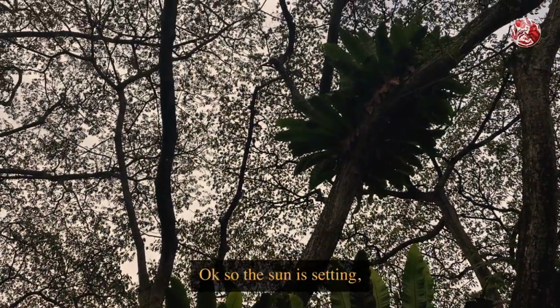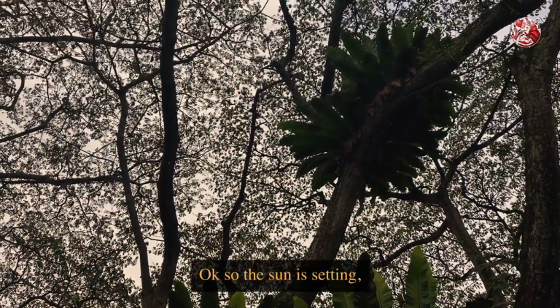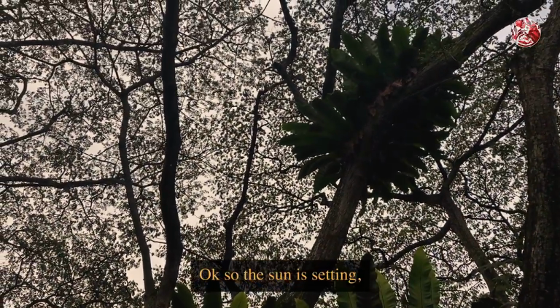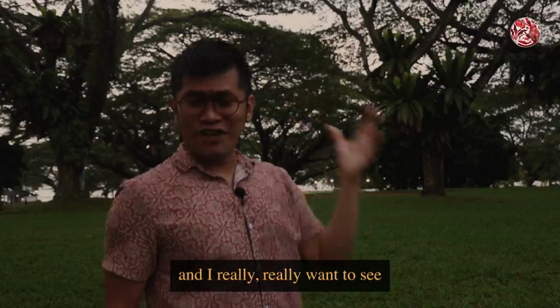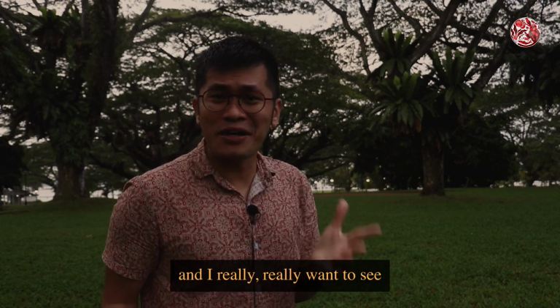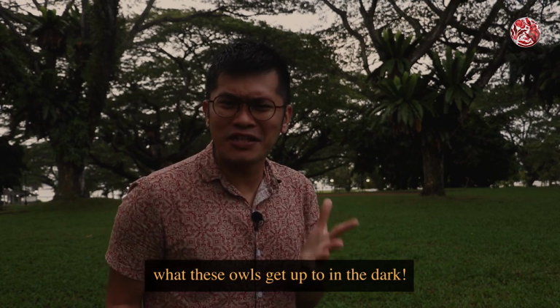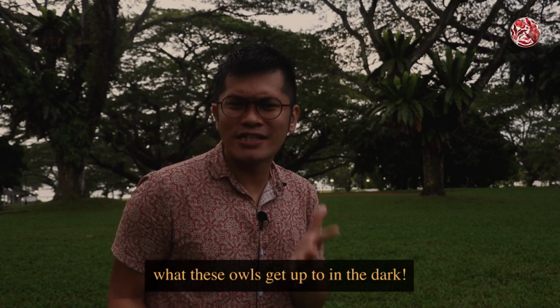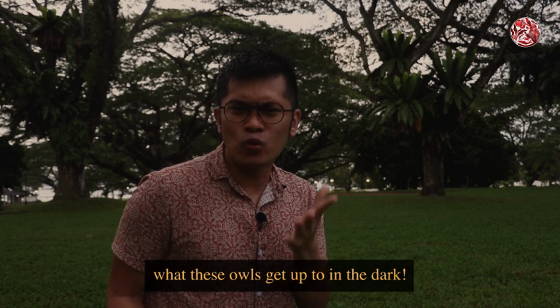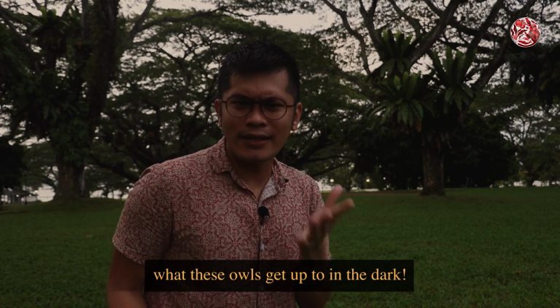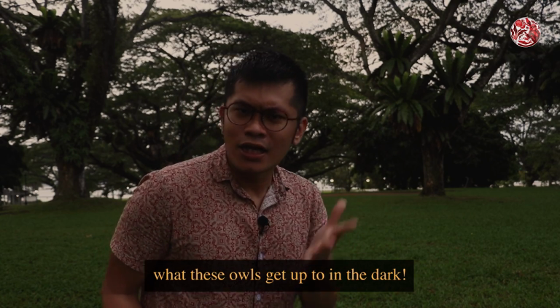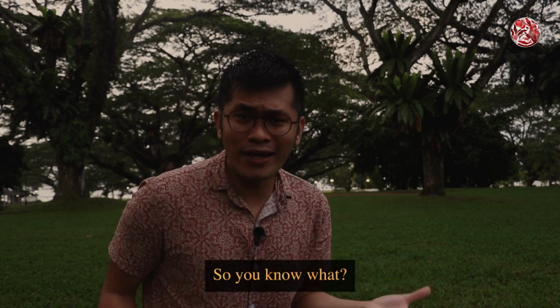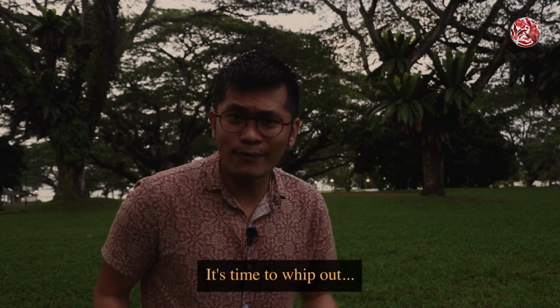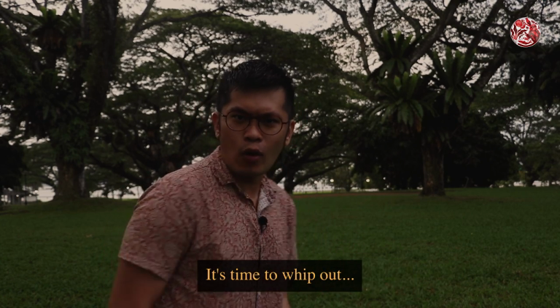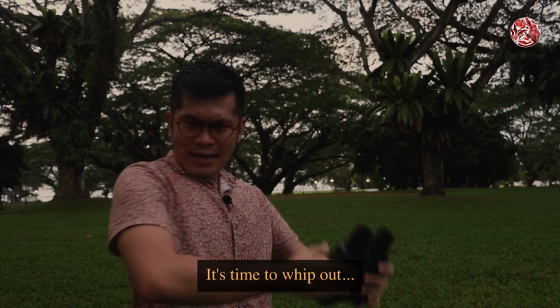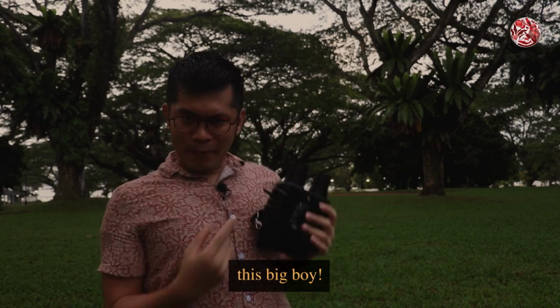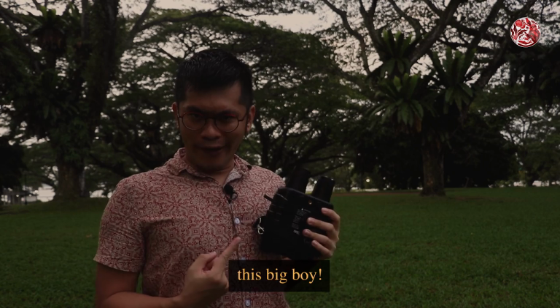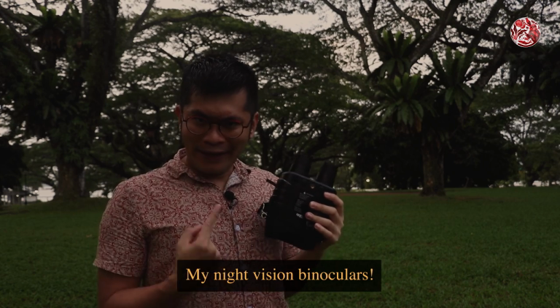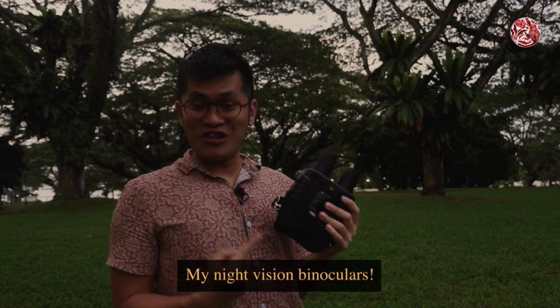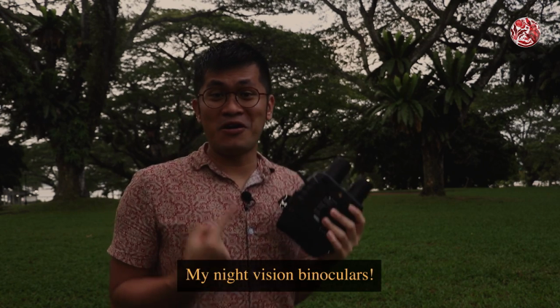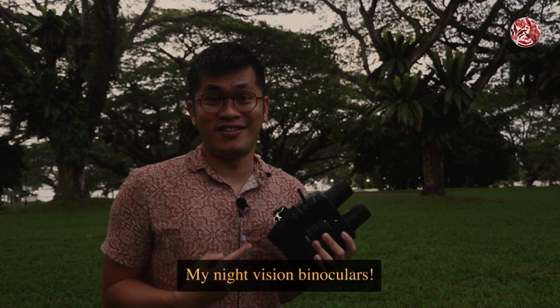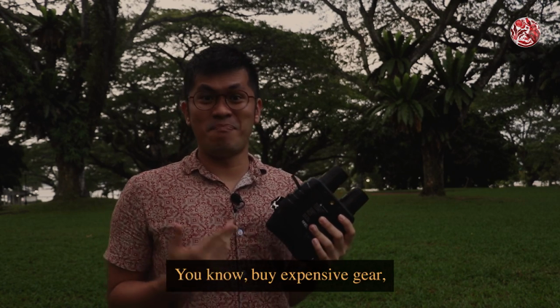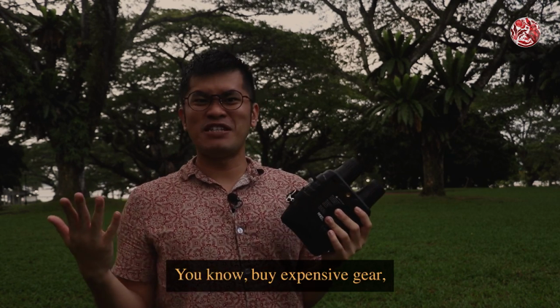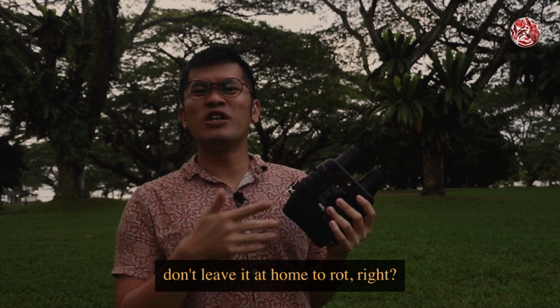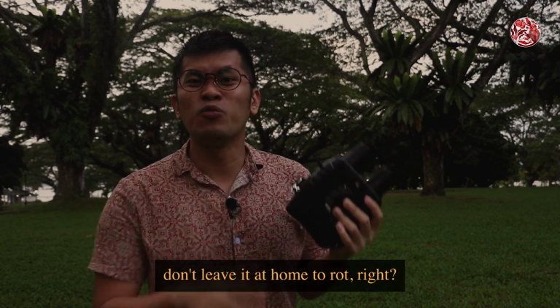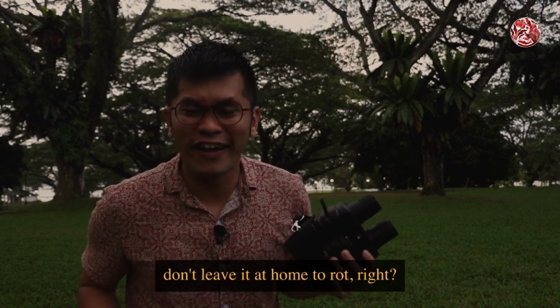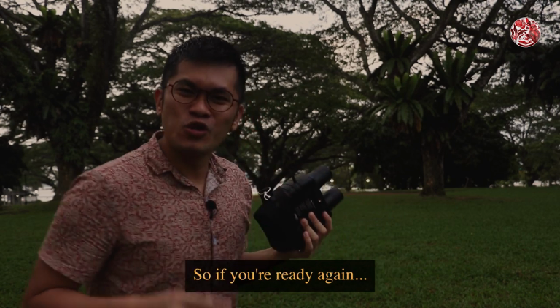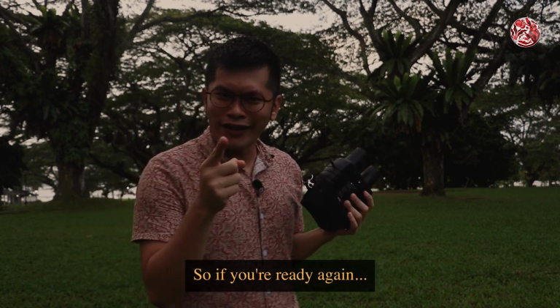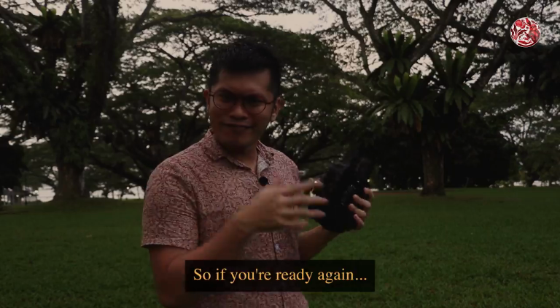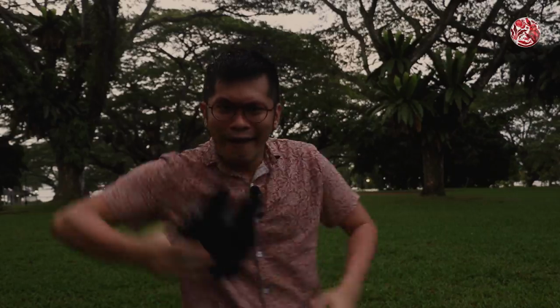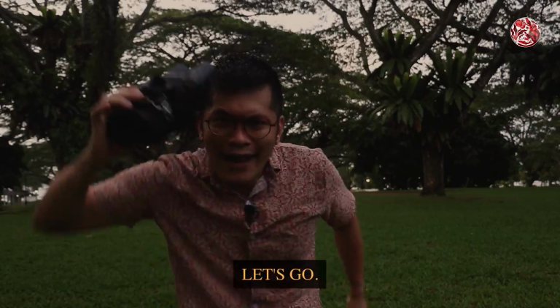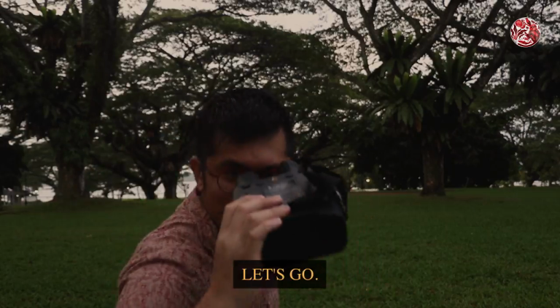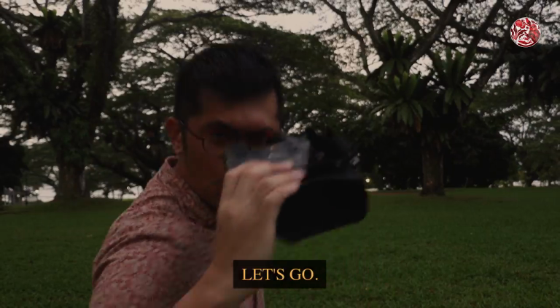The sun is setting and I really want to see what these owls get up to in the dark. So it's time to whip out this big boy — my night vision binoculars. Buy expensive gear, don't leave it at home to rot, right? So if you're ready again, let's go!